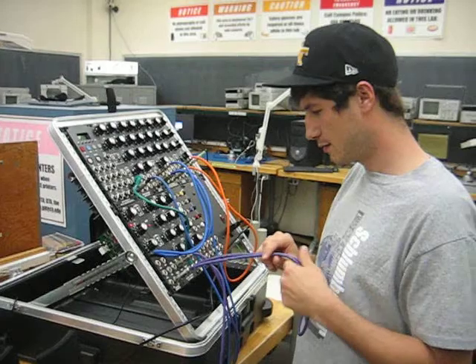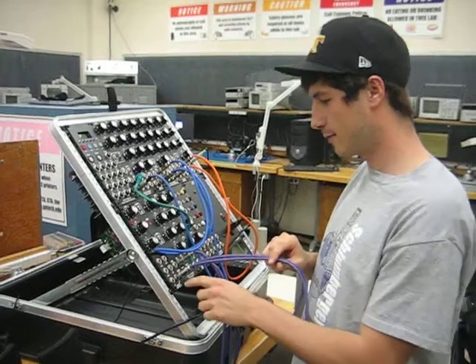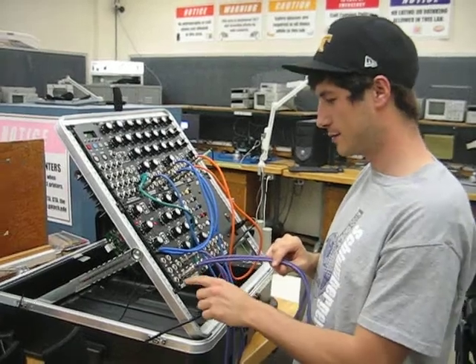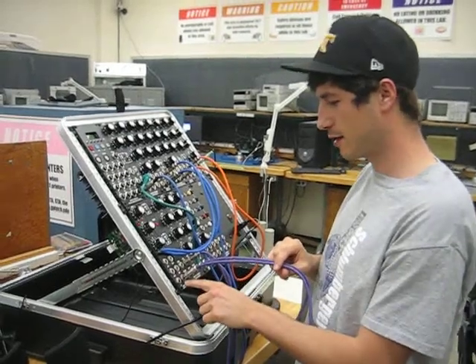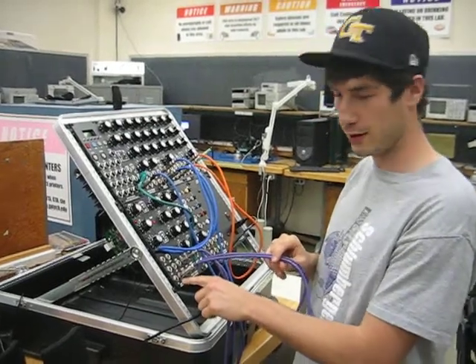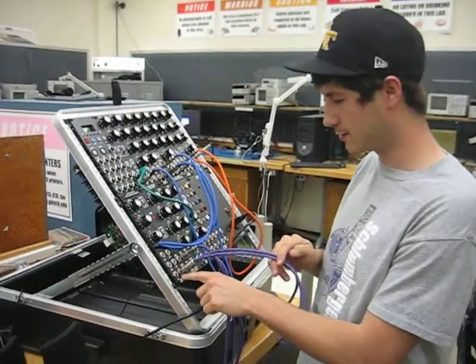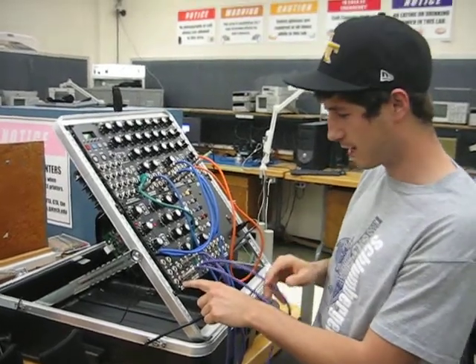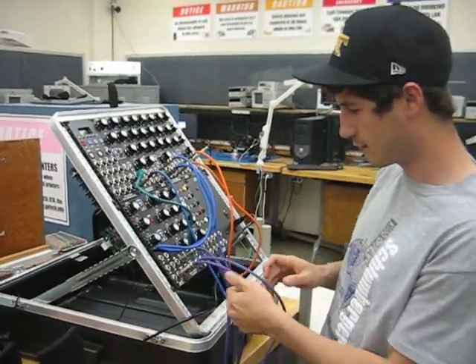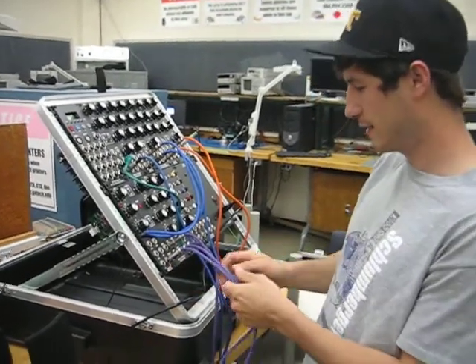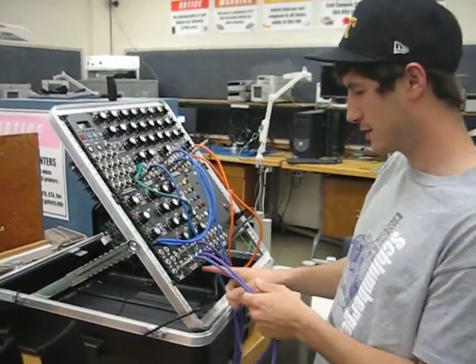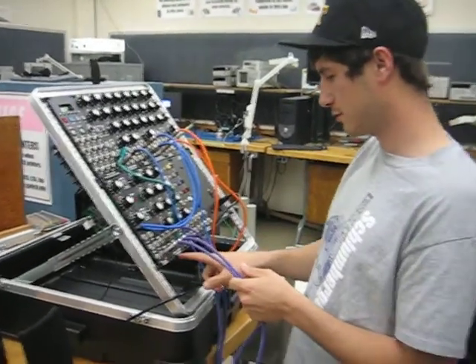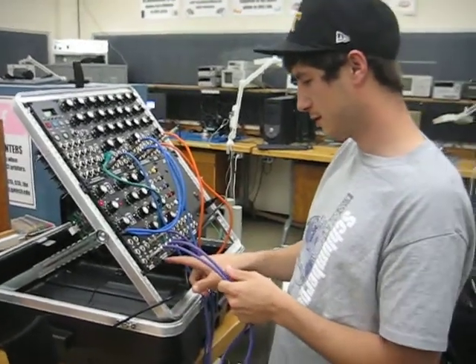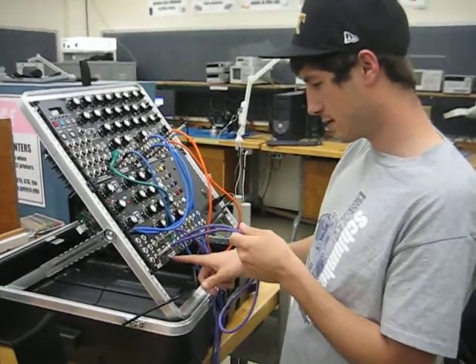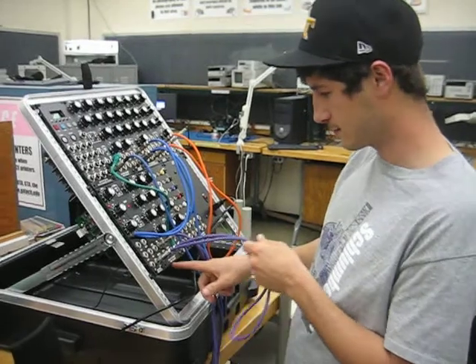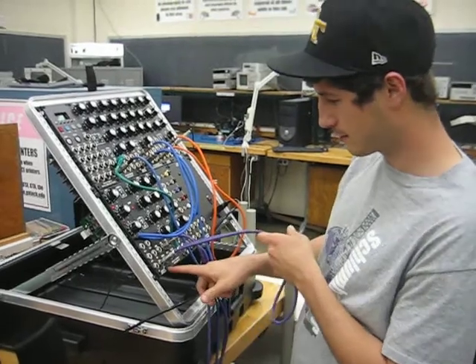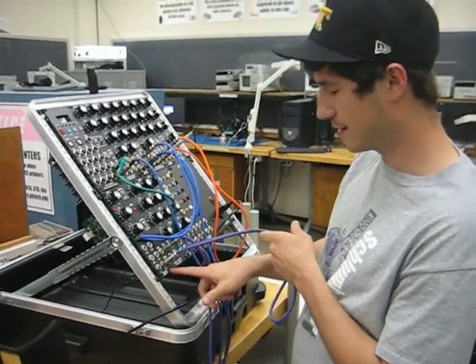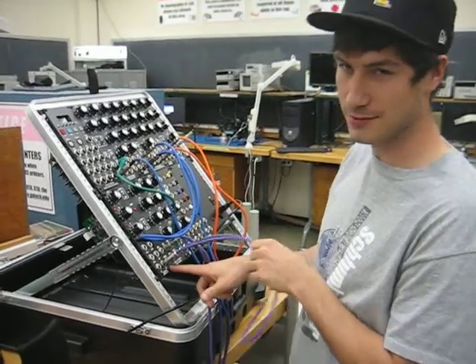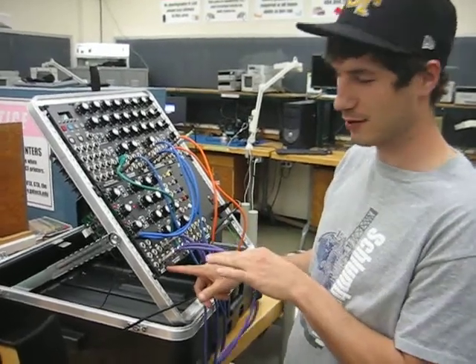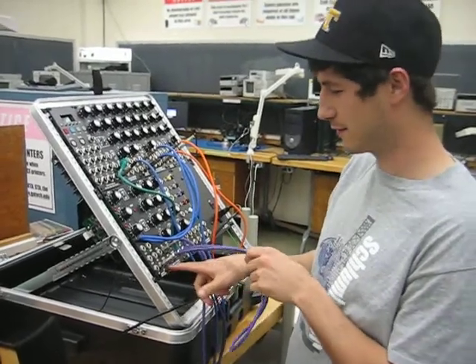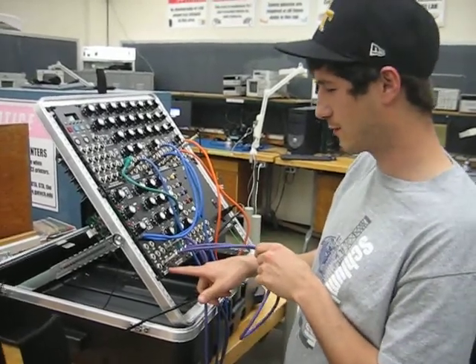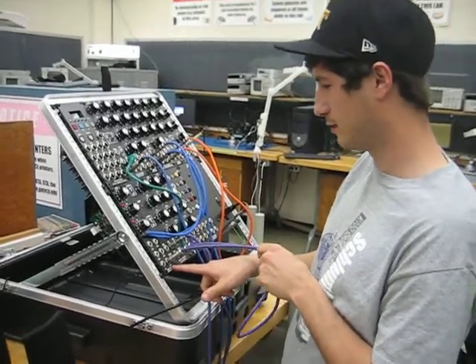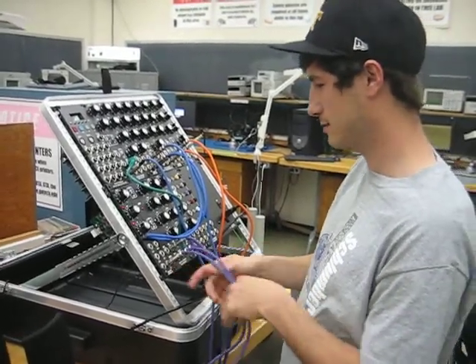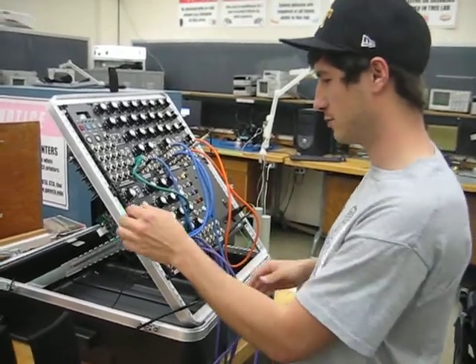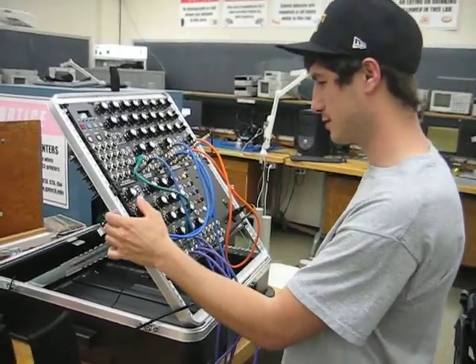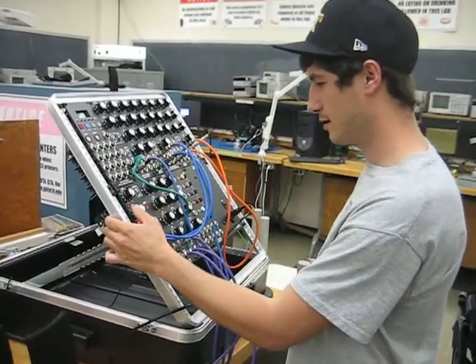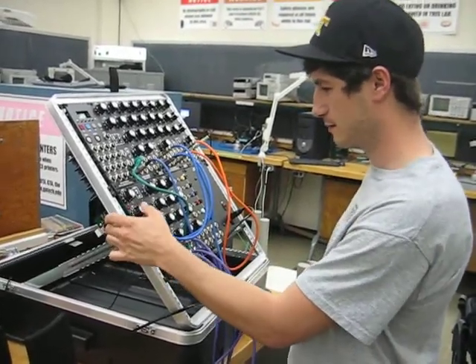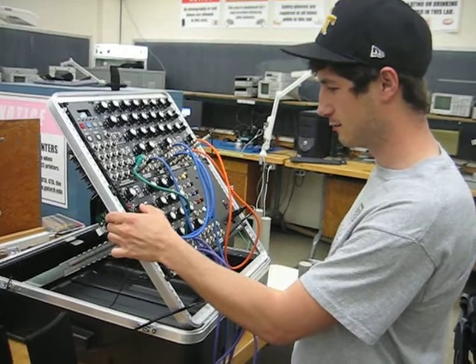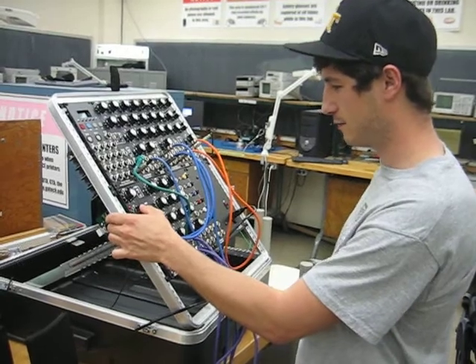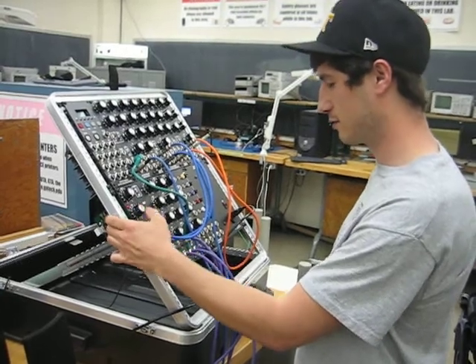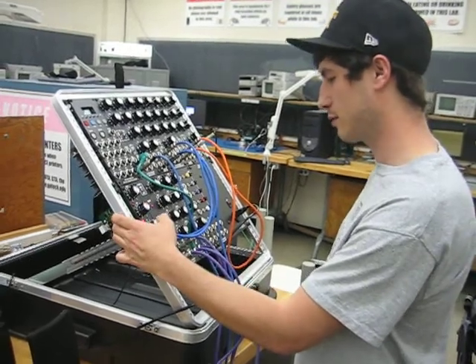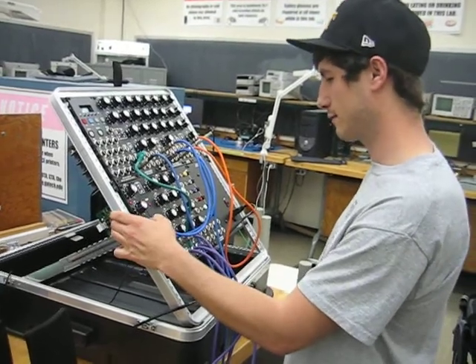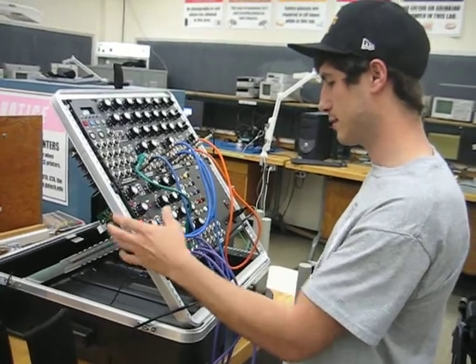Here we have a sine wave going out of the LFO into the sample and hold circuit. The square wave is the clock, being controlled by this. This is the rate for the clock and the frequency modulation.